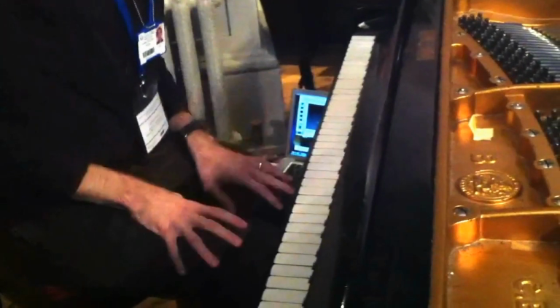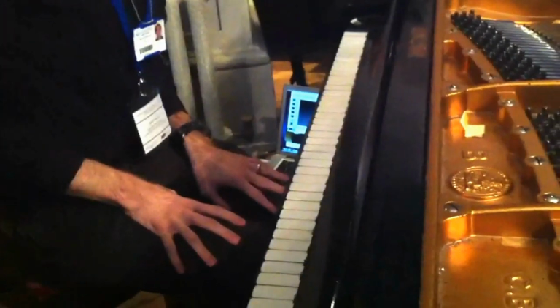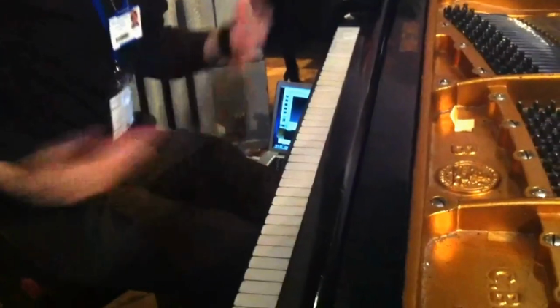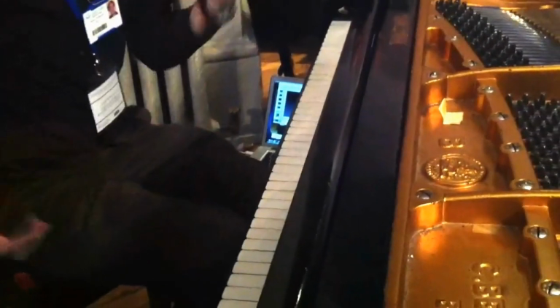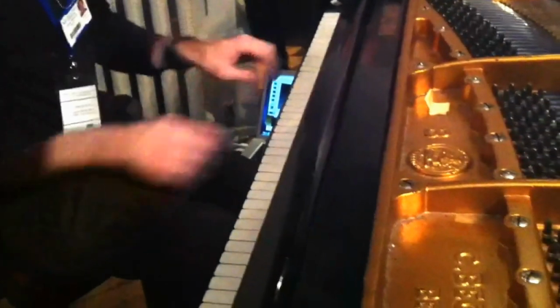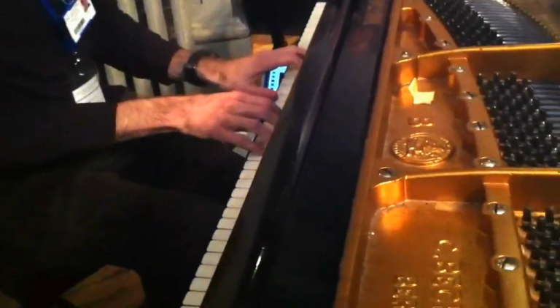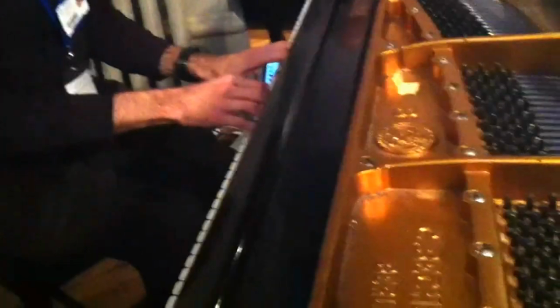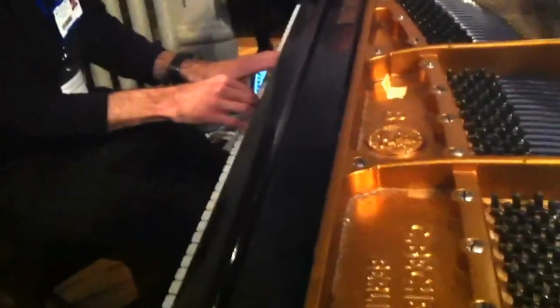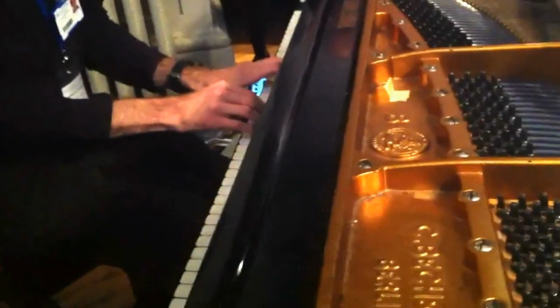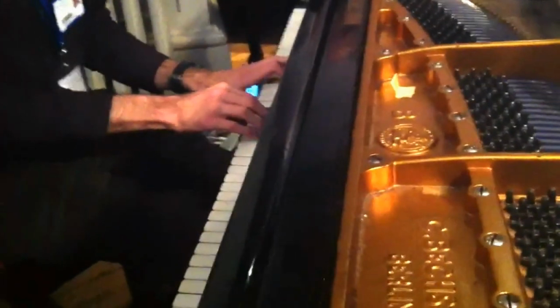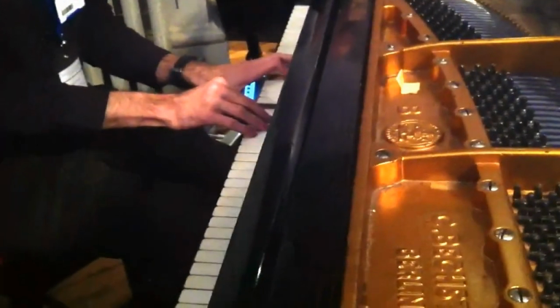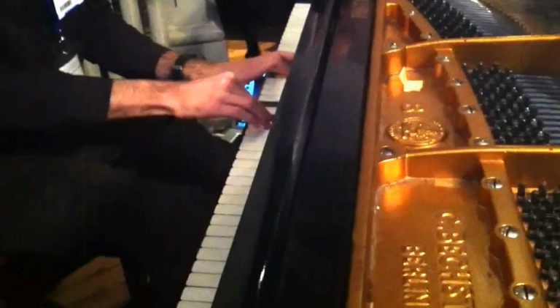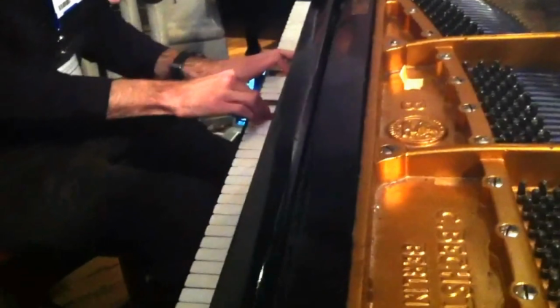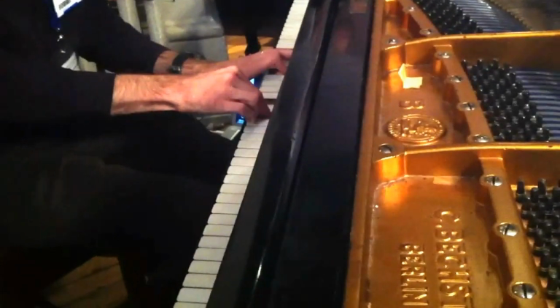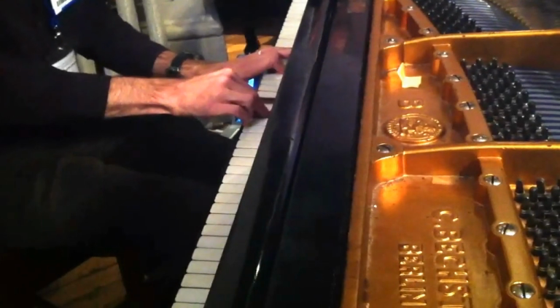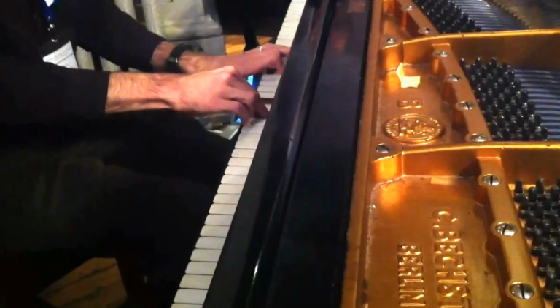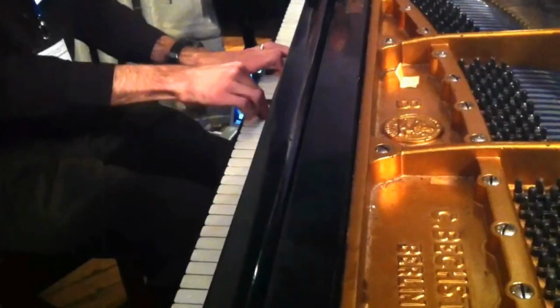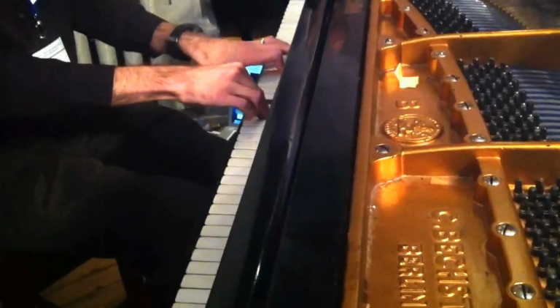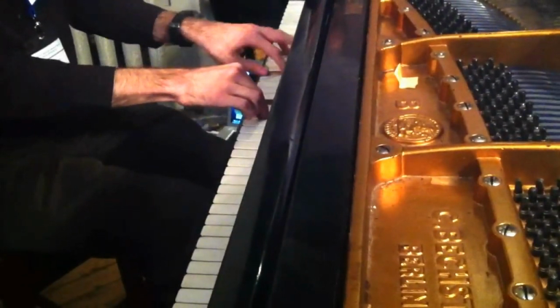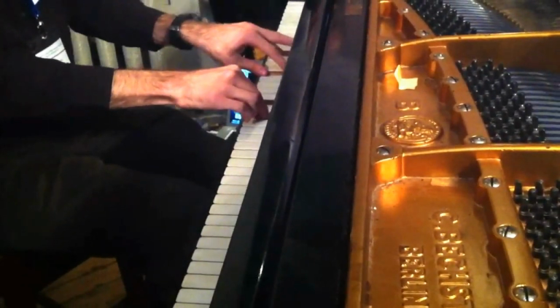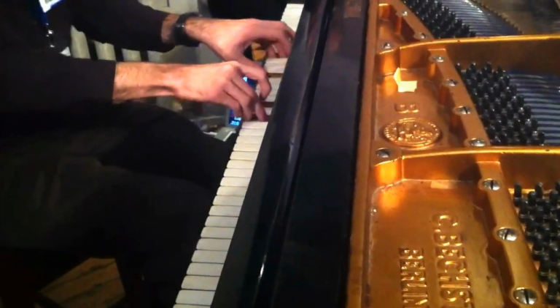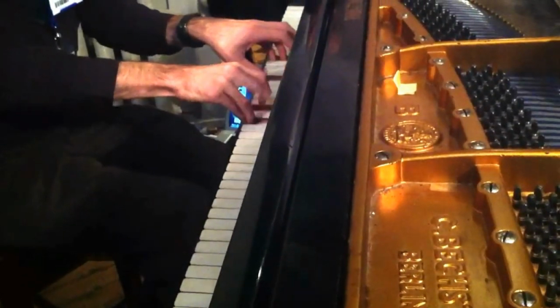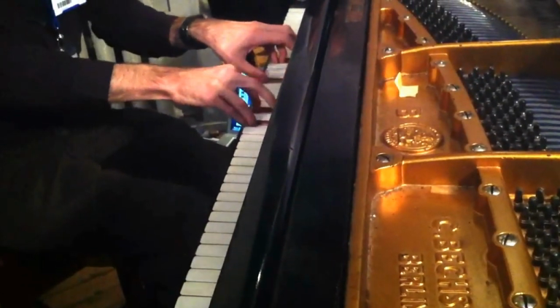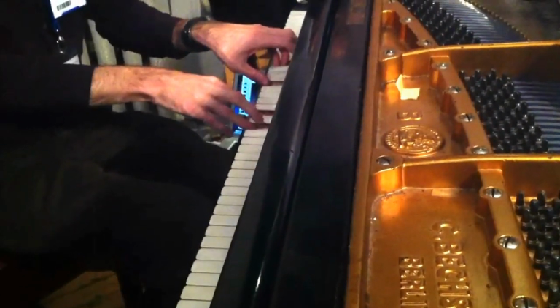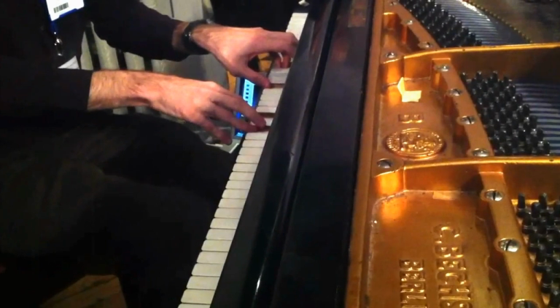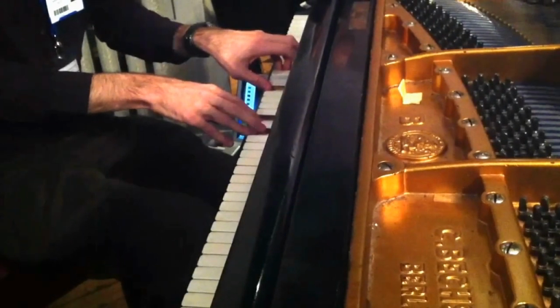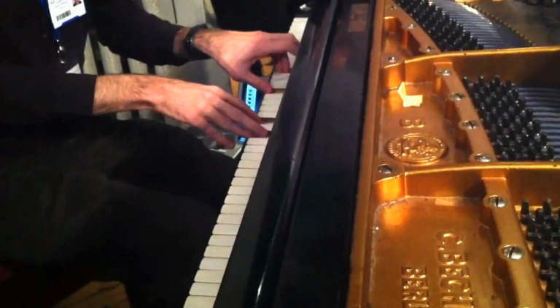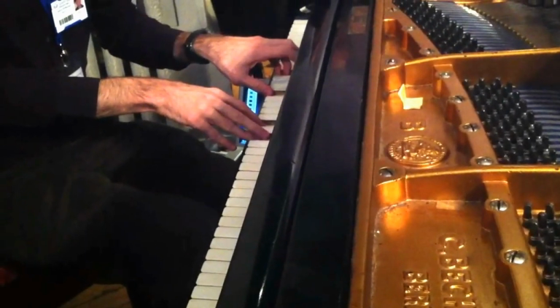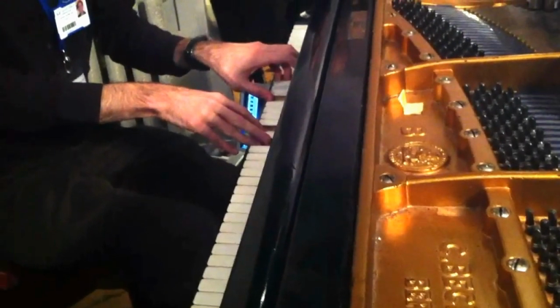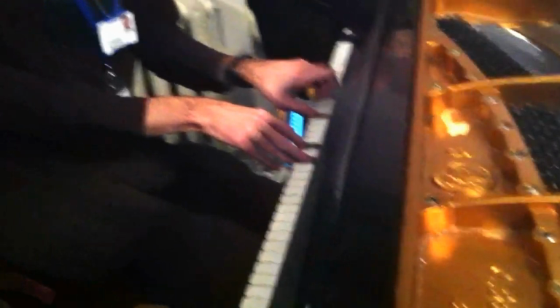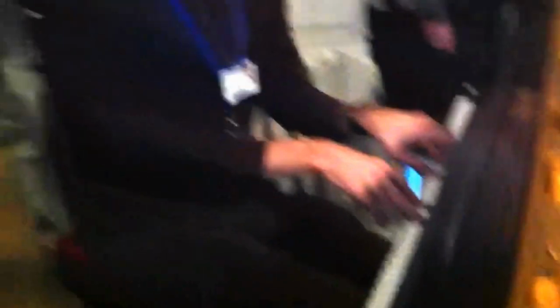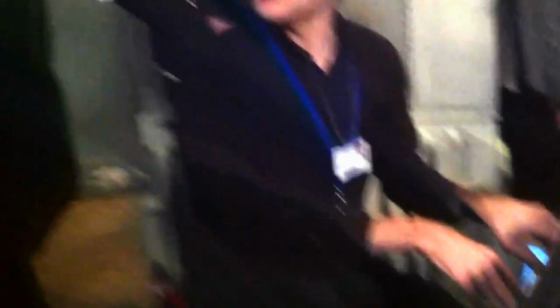I'm not much of a pianist — I'm just making things up here, but you get the idea. As long as I hold these keys down, this will keep on sounding, so it kind of changes the nature of the instrument.